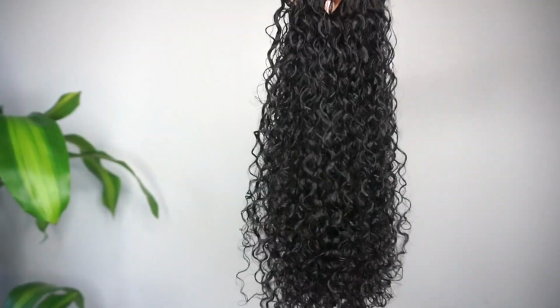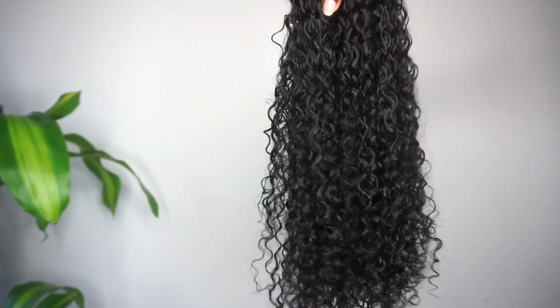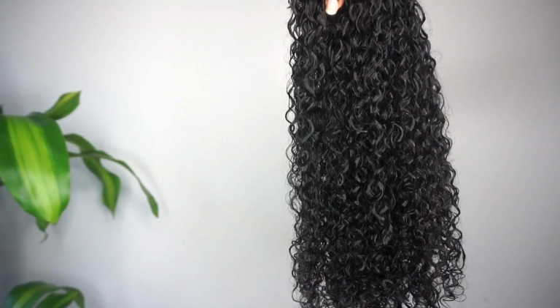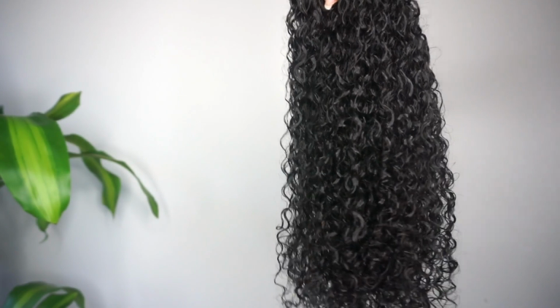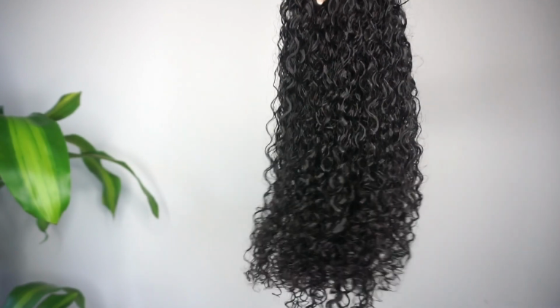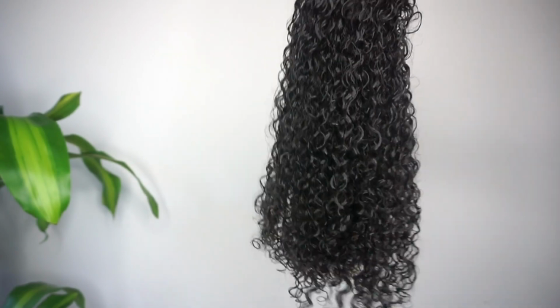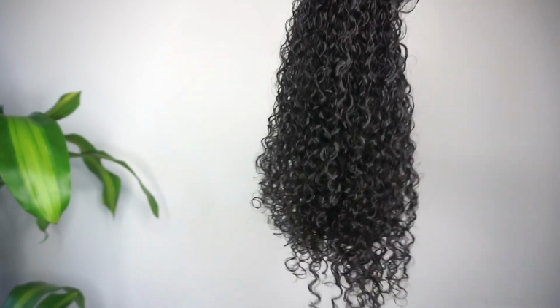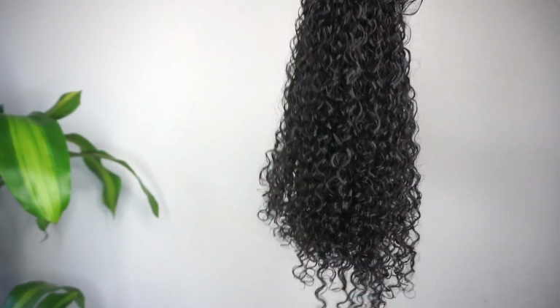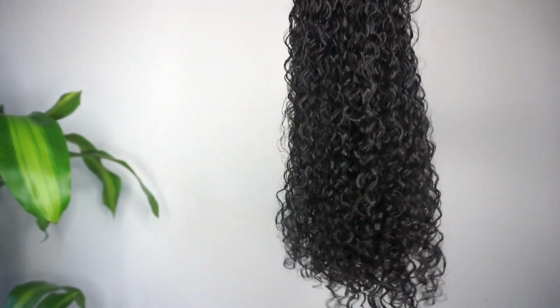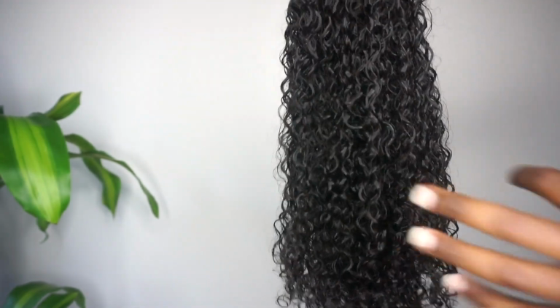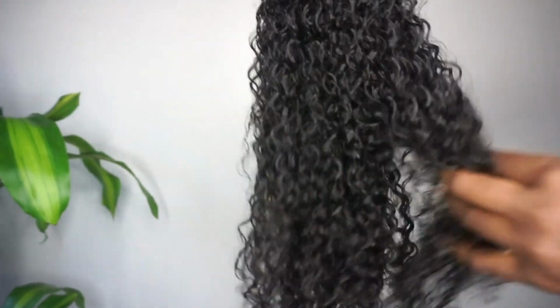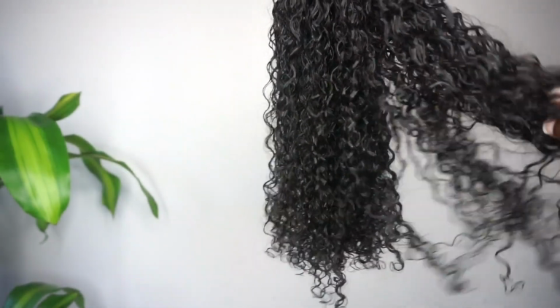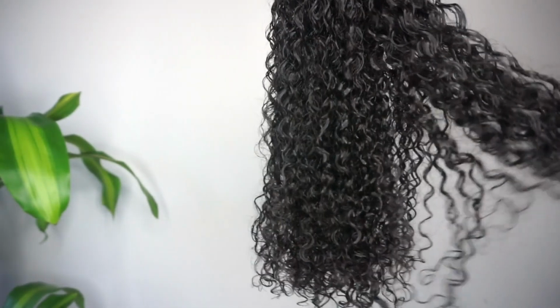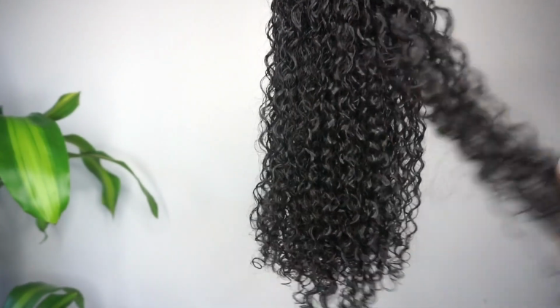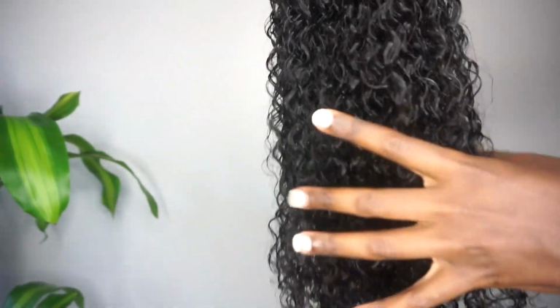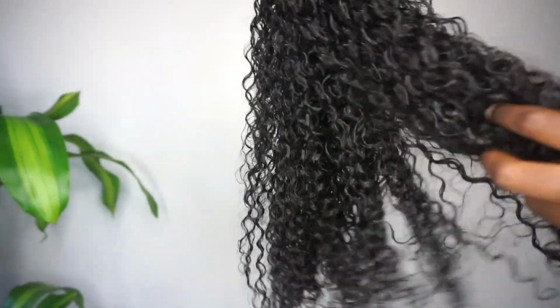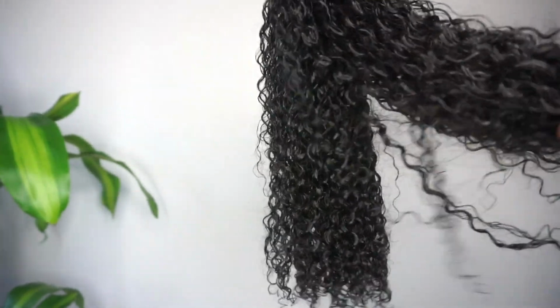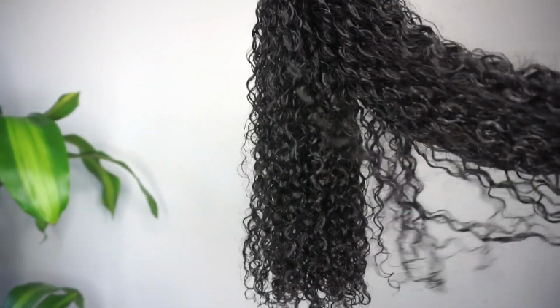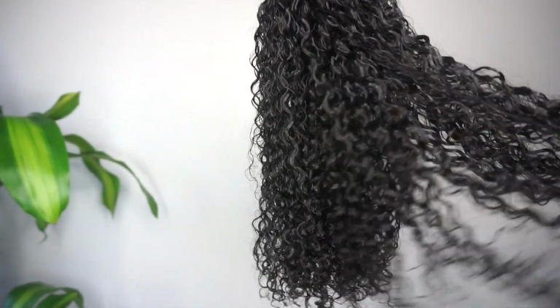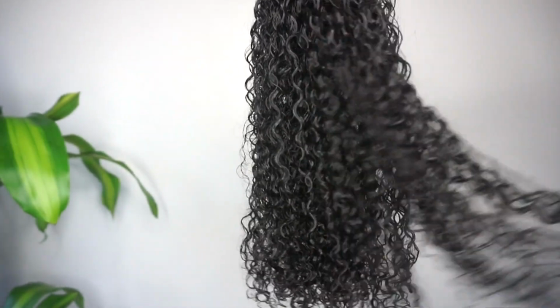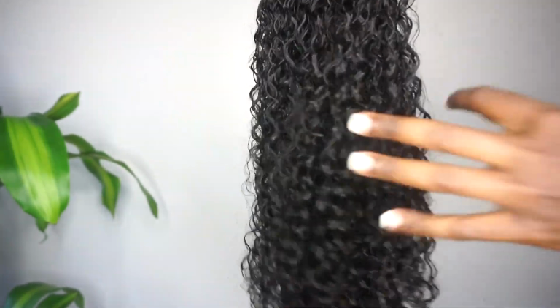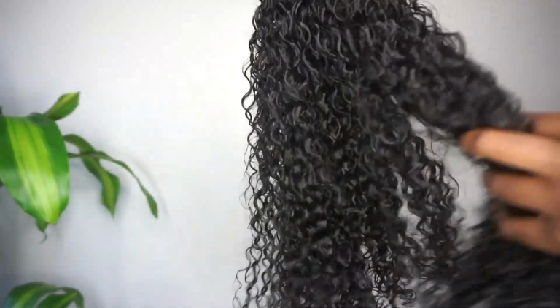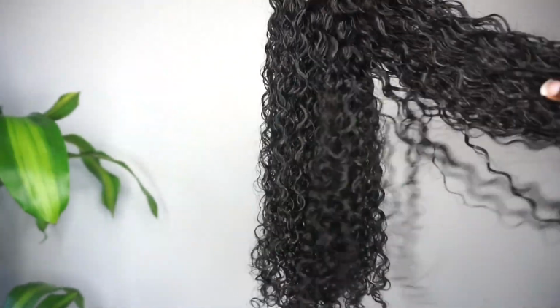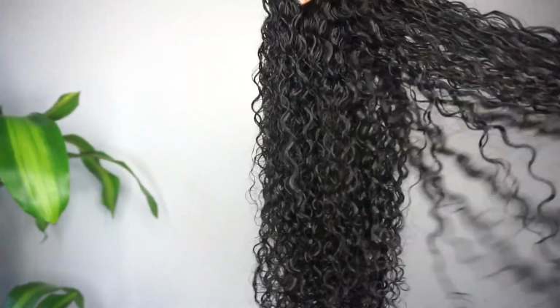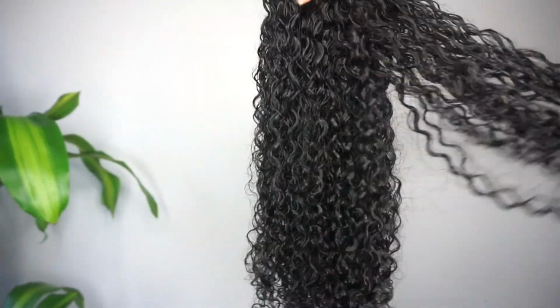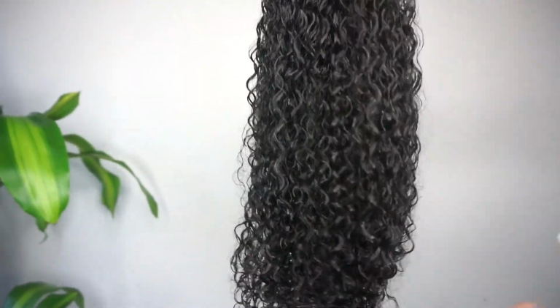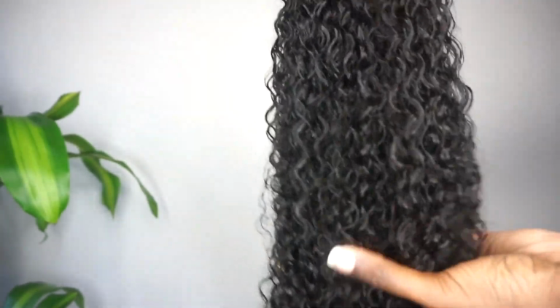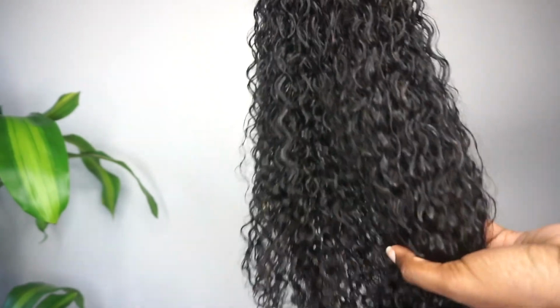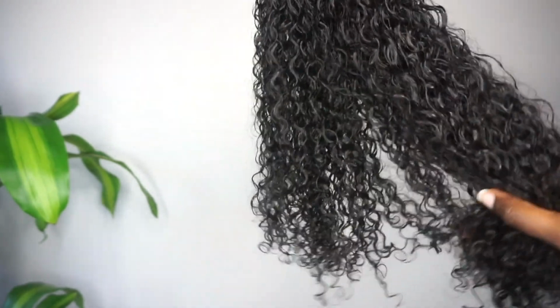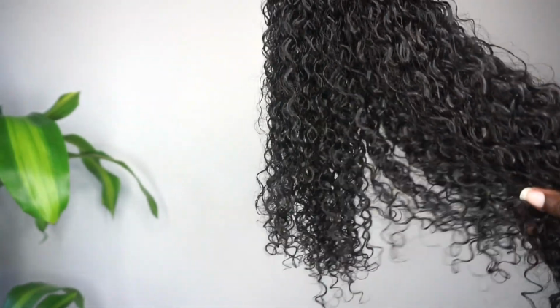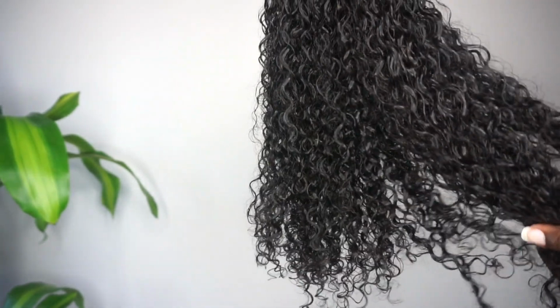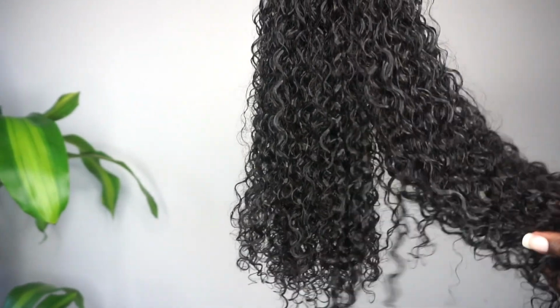So before styling my hair, I did shampoo and condition the clip-ins as recommended. Here's just a quick look at the hair — semi-damp, but I'm going to get them even more soaked when I actually style my hair.